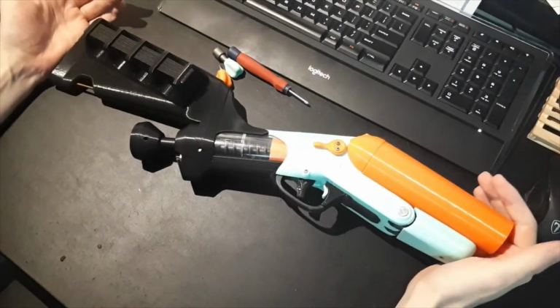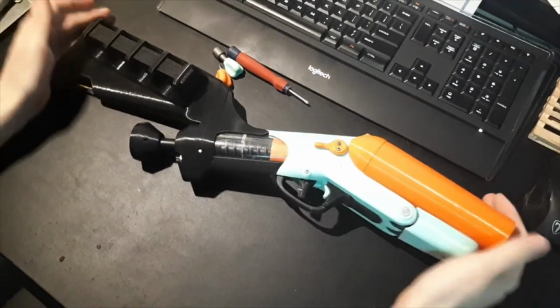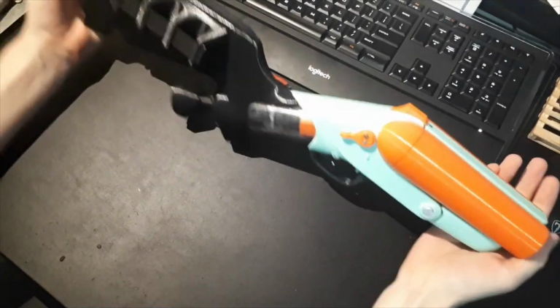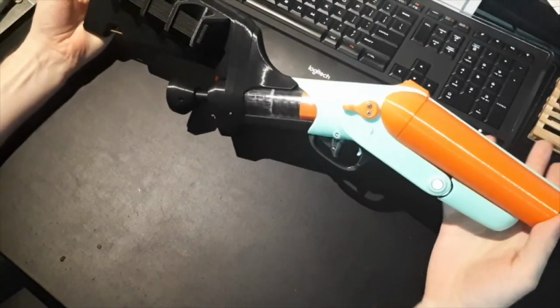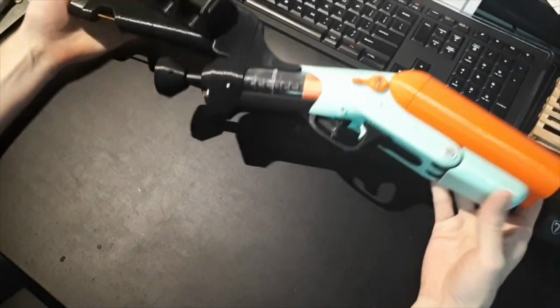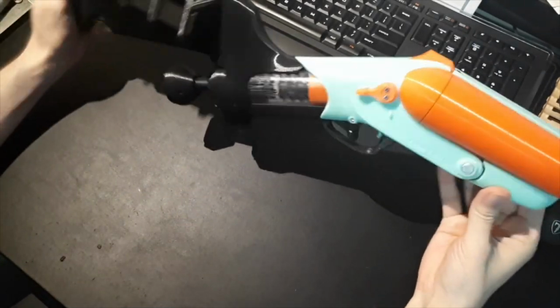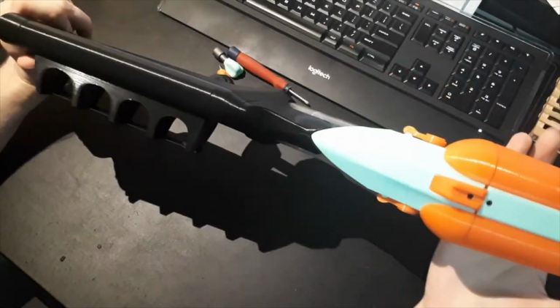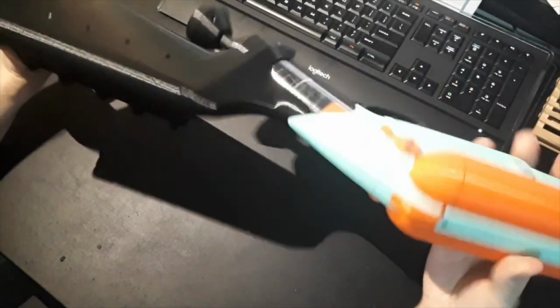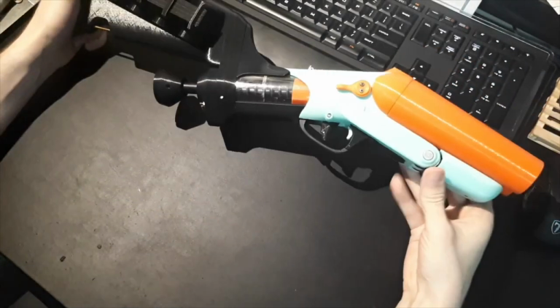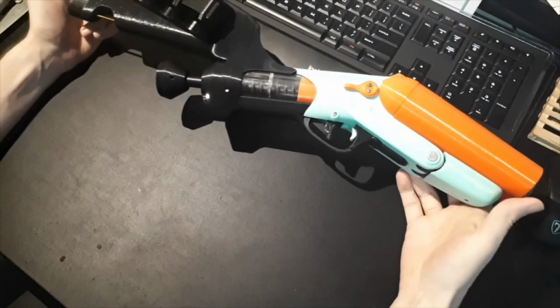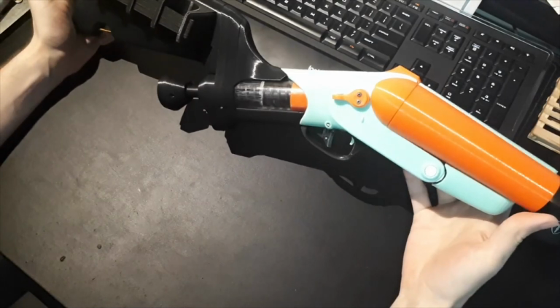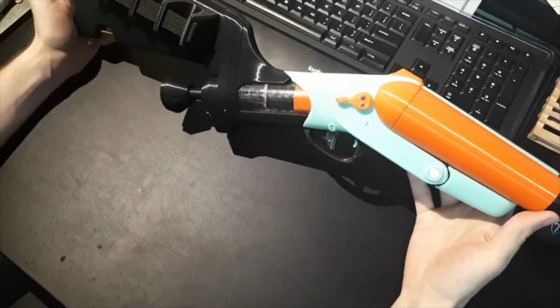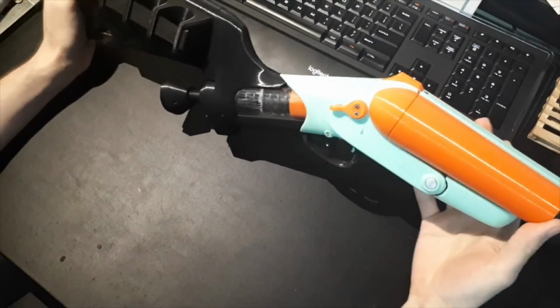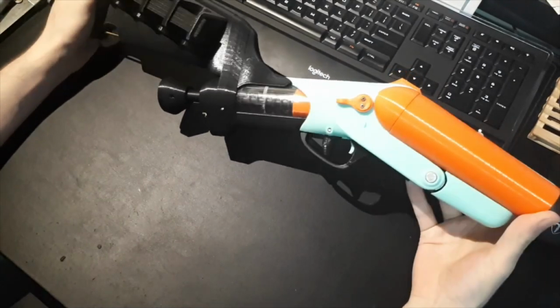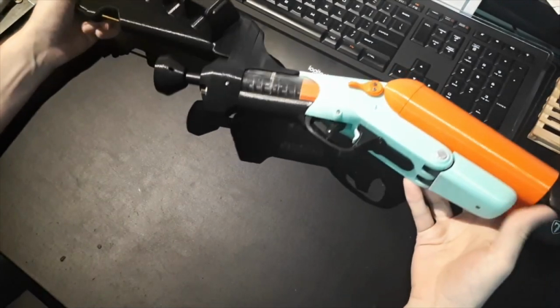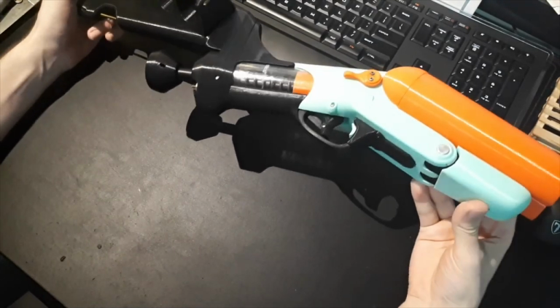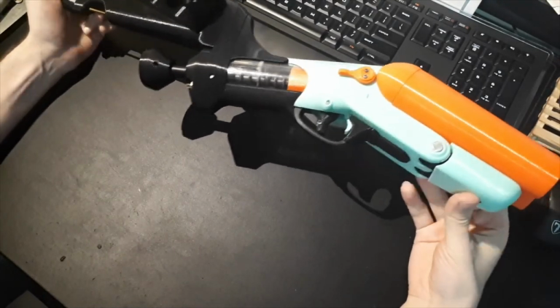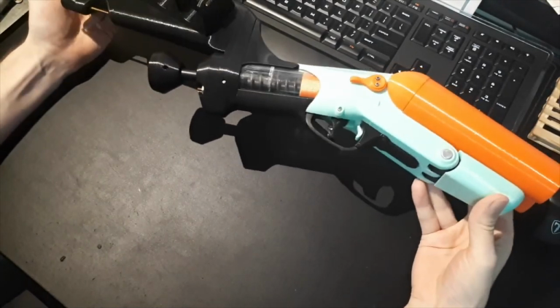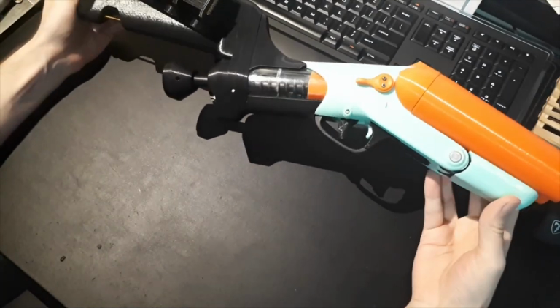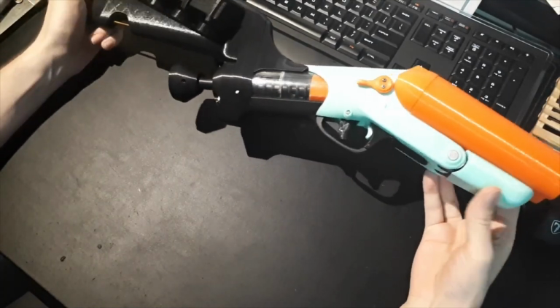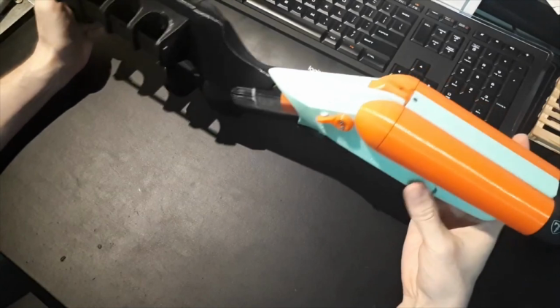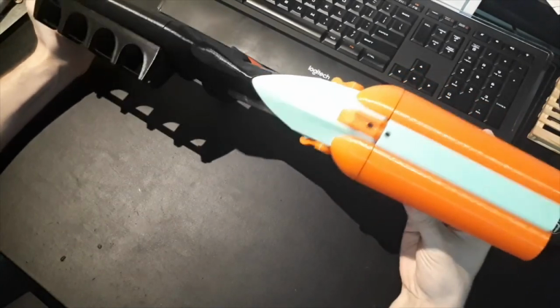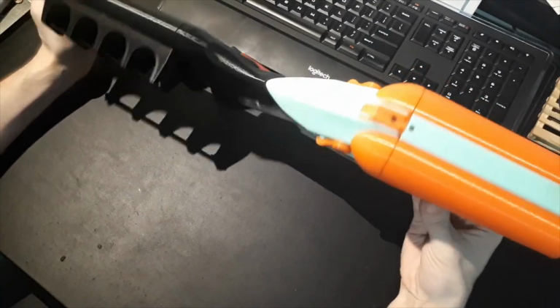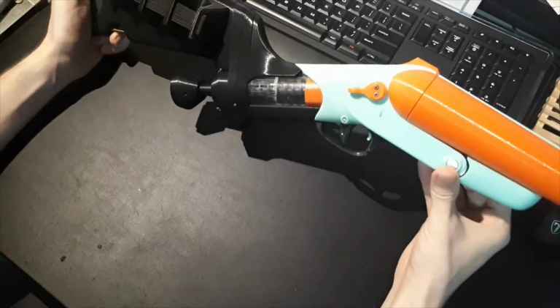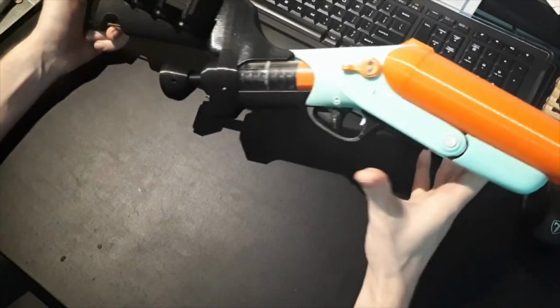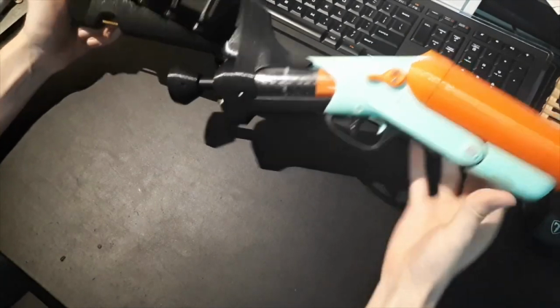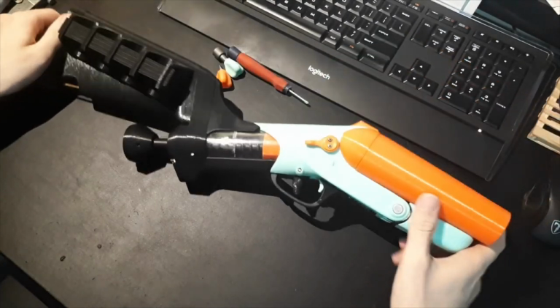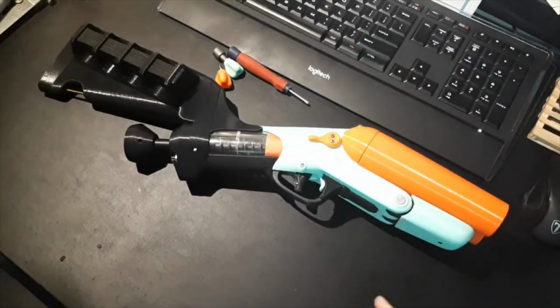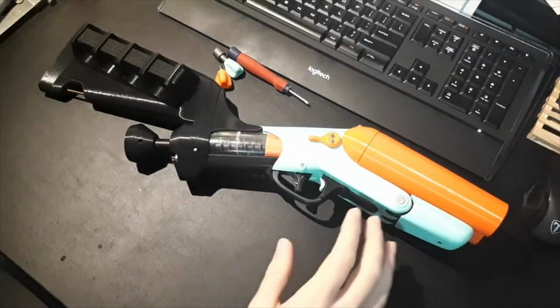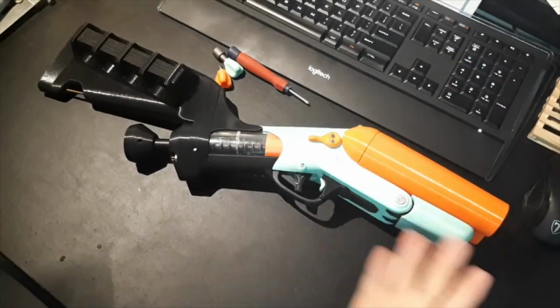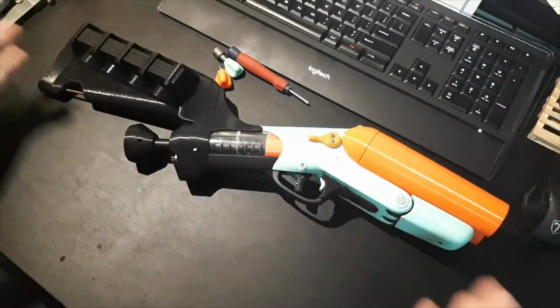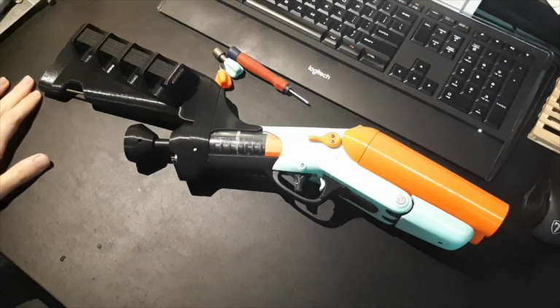This is my teardown video for my FOMA Nature Blaster. If you are thinking about building this blaster, this is the video you should watch so you know how all the parts go together and where the hardware goes throughout the blaster.